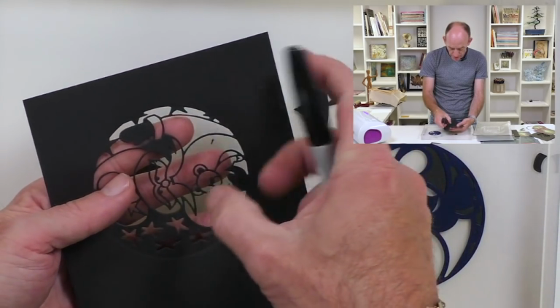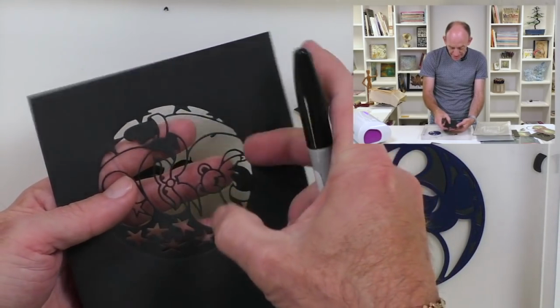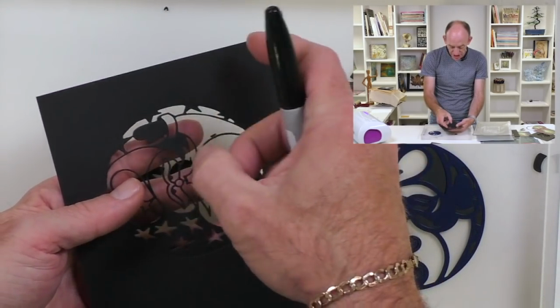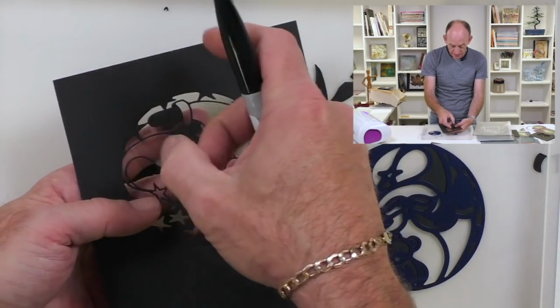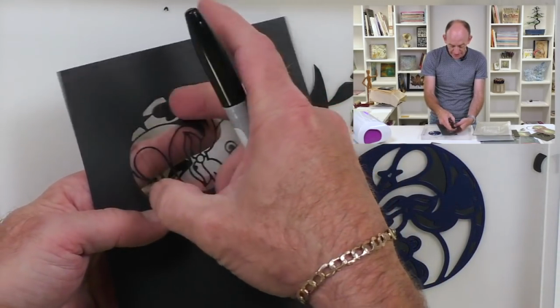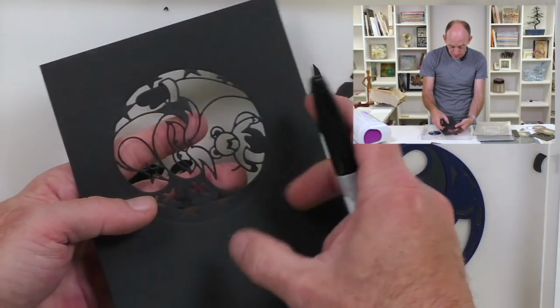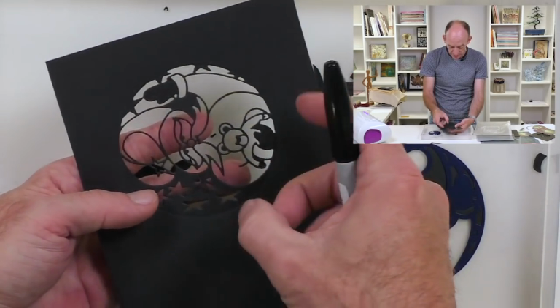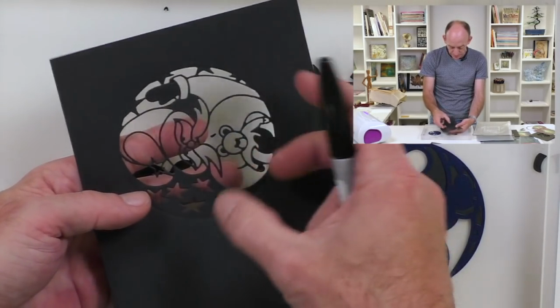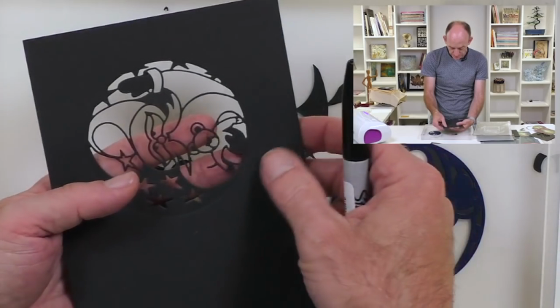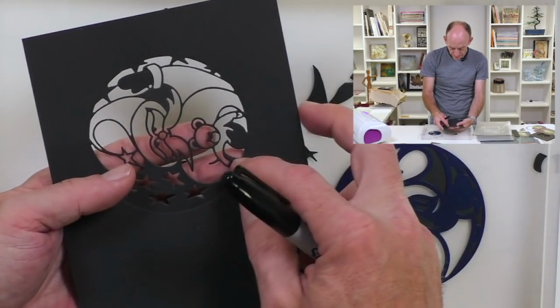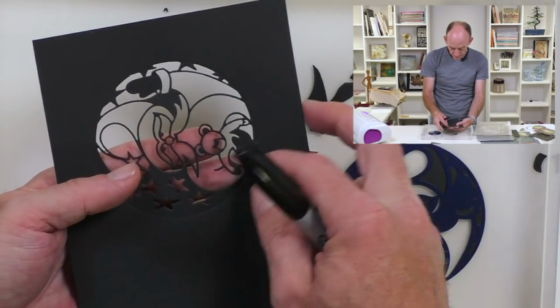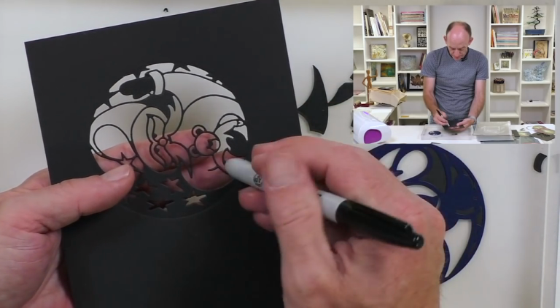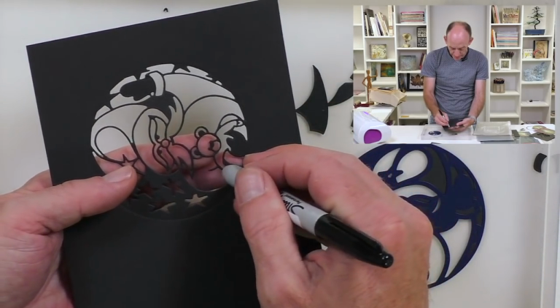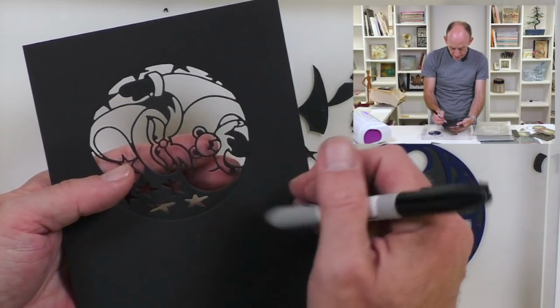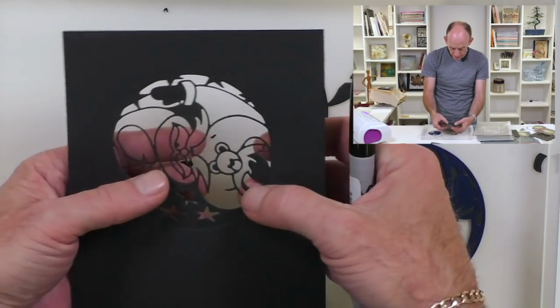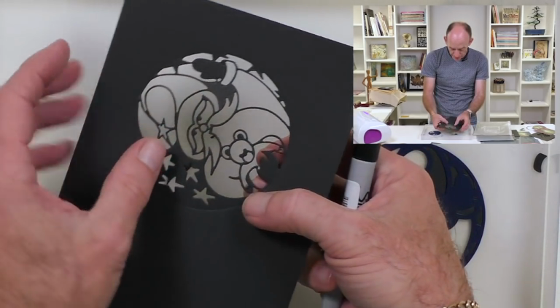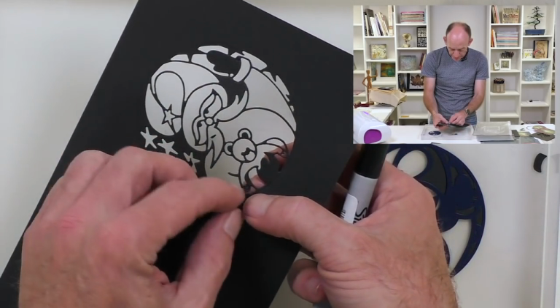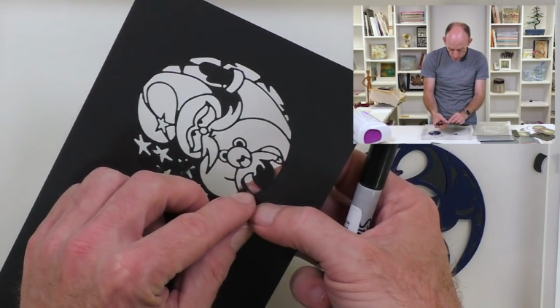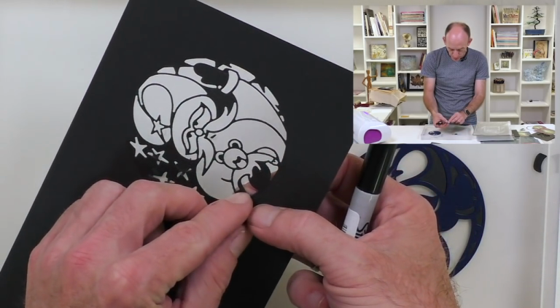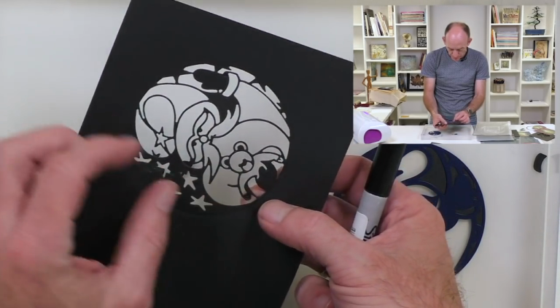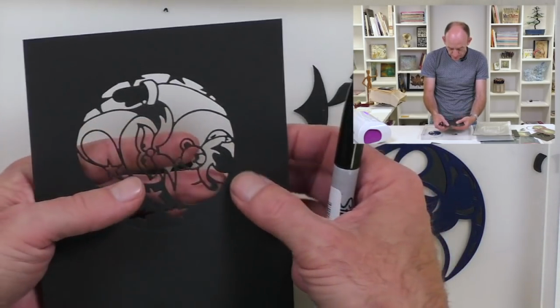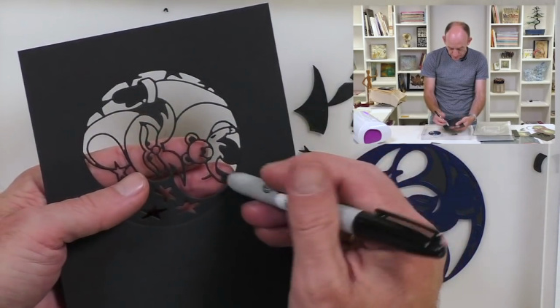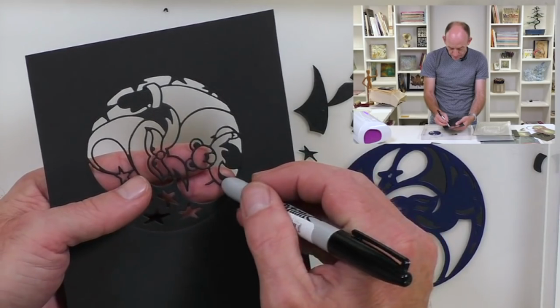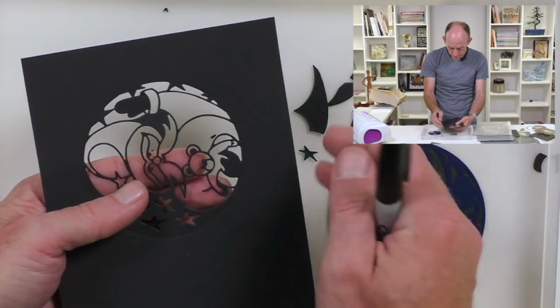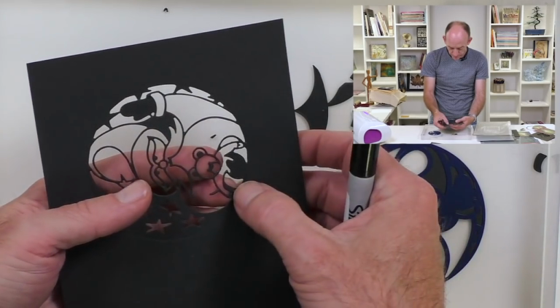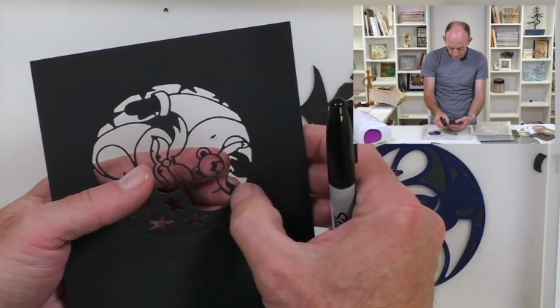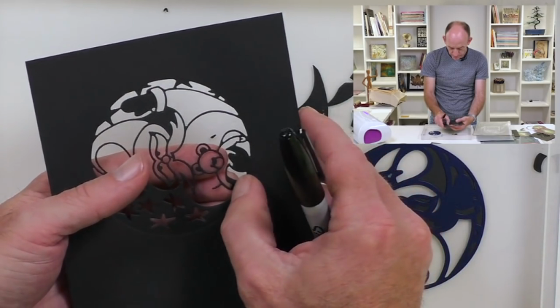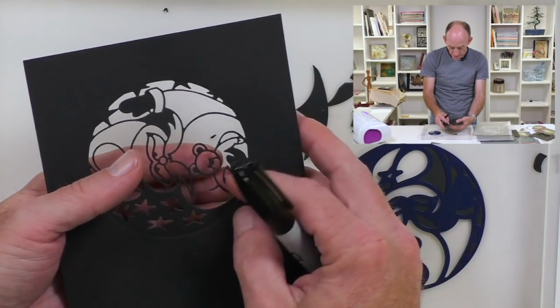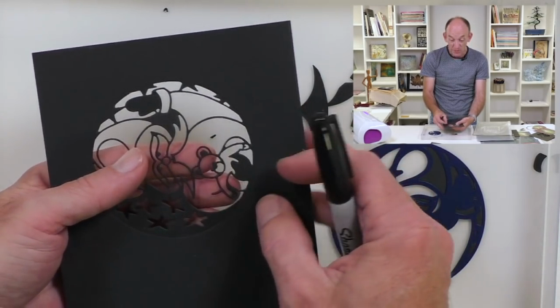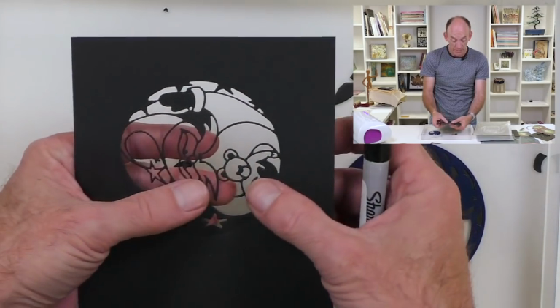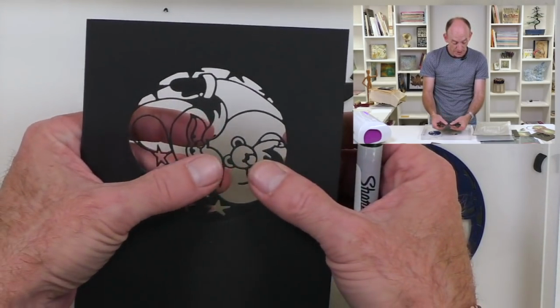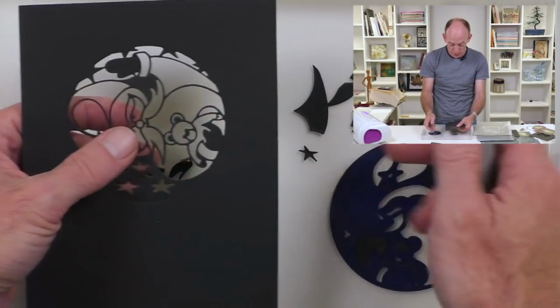You can actually give it a flick as well. Get rid of that little bit in his paw. This is where I need my pokey tool.